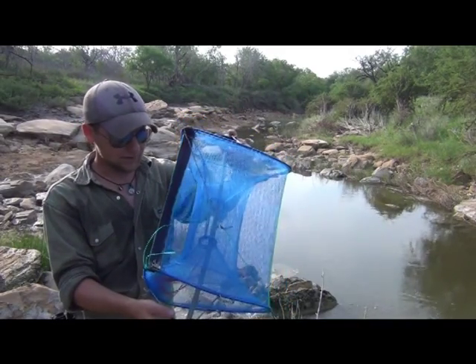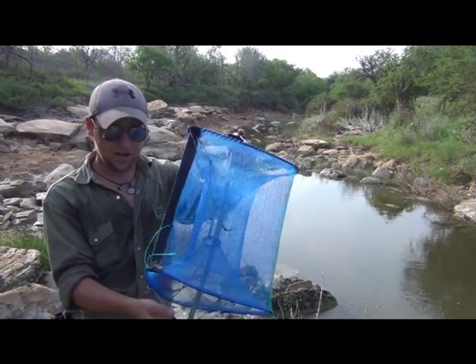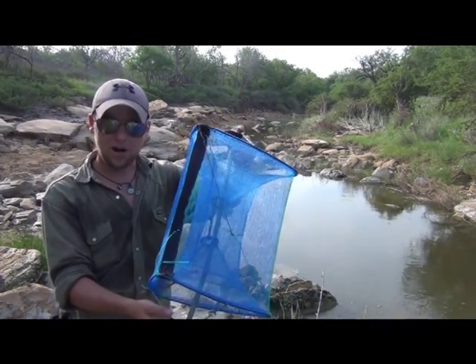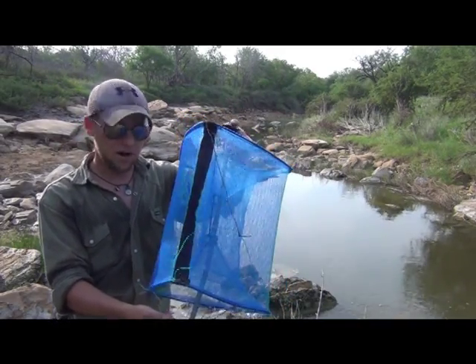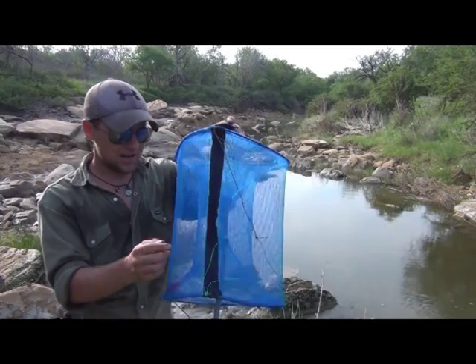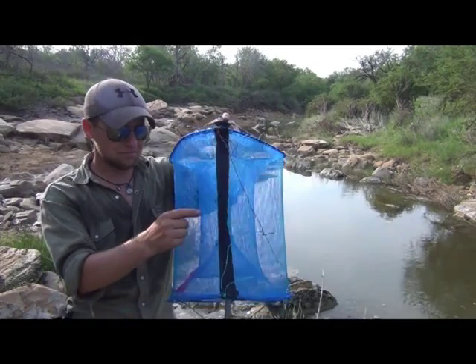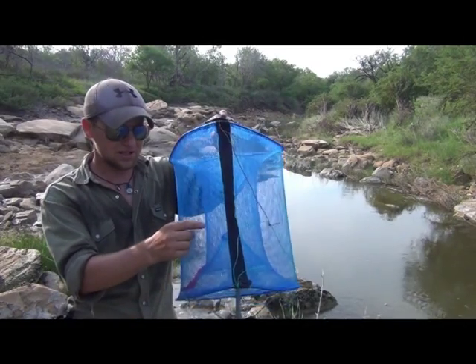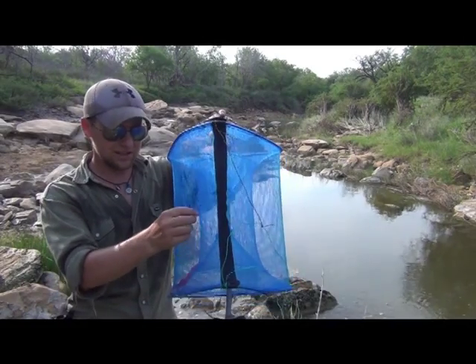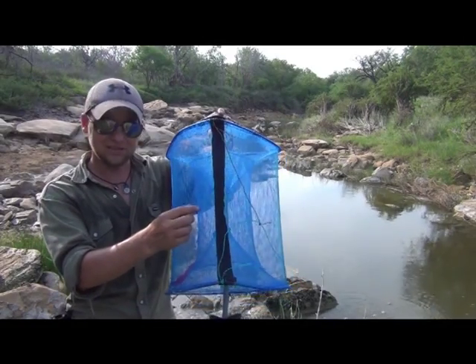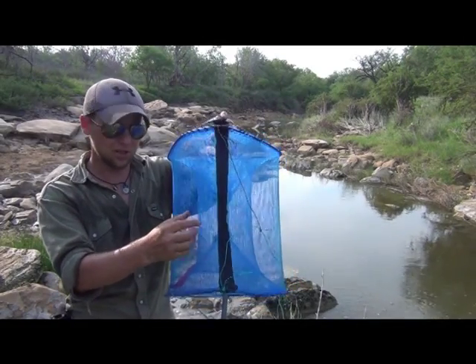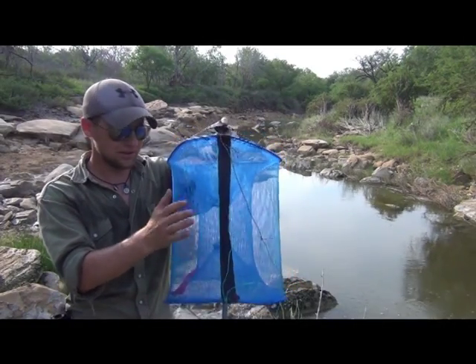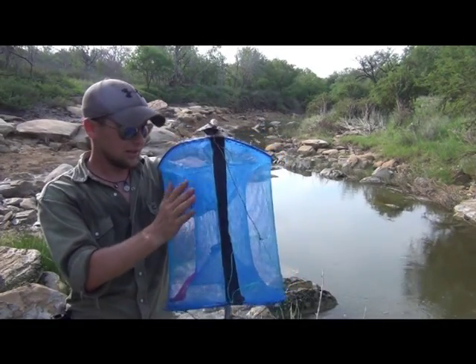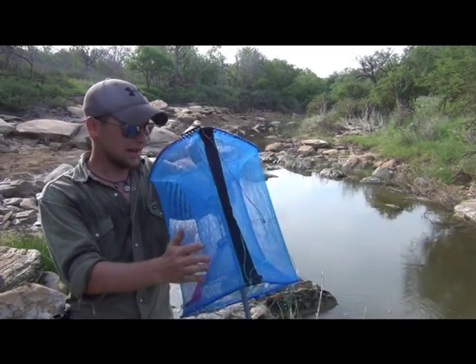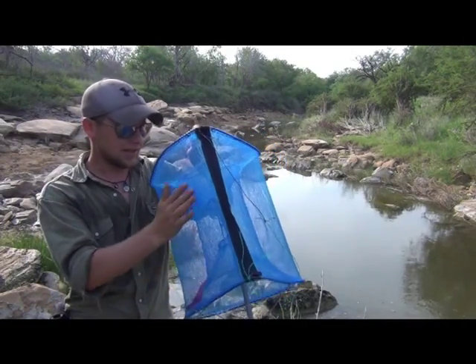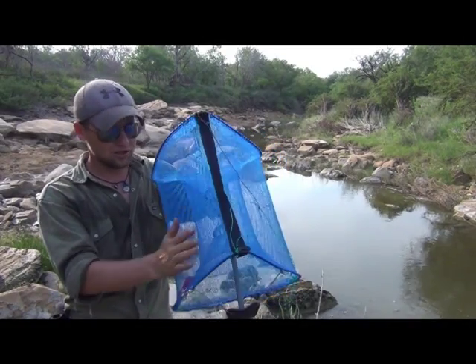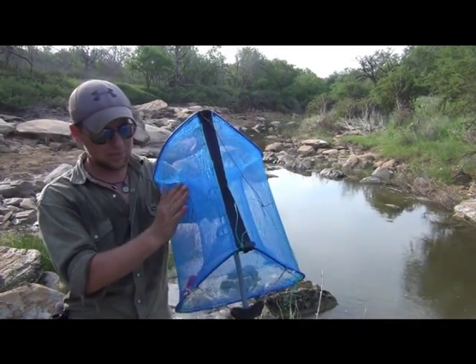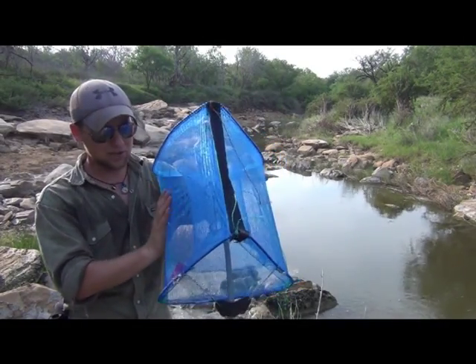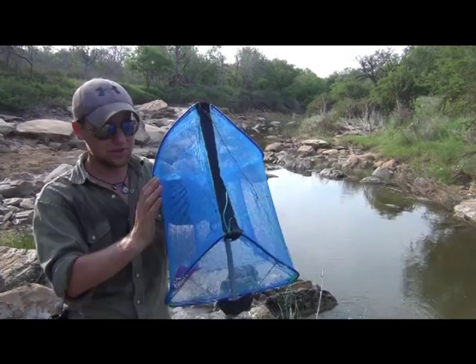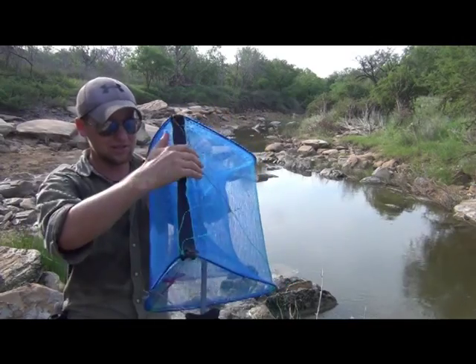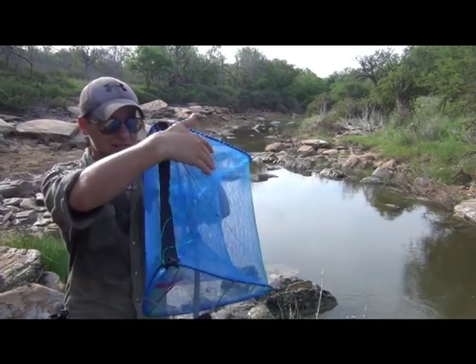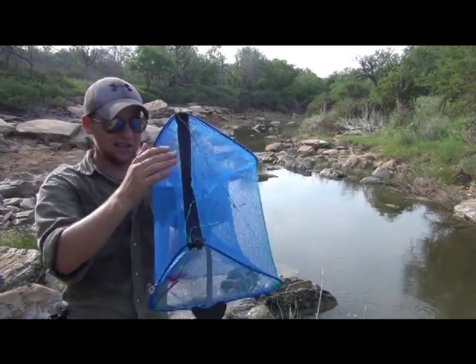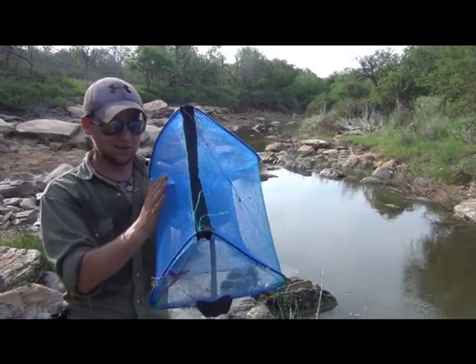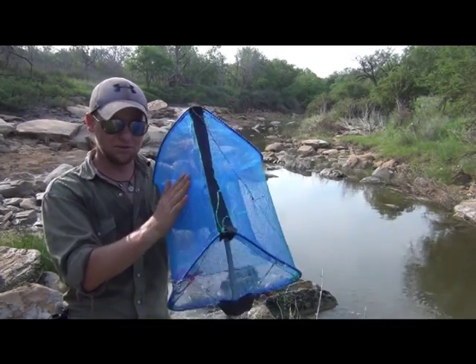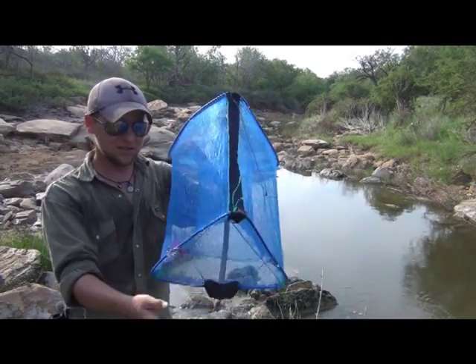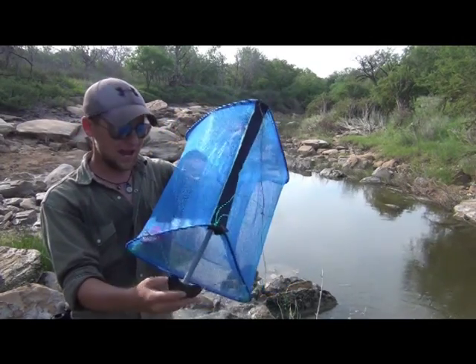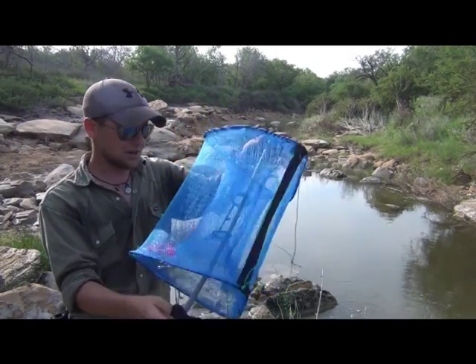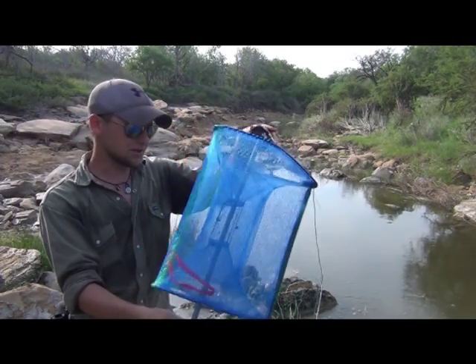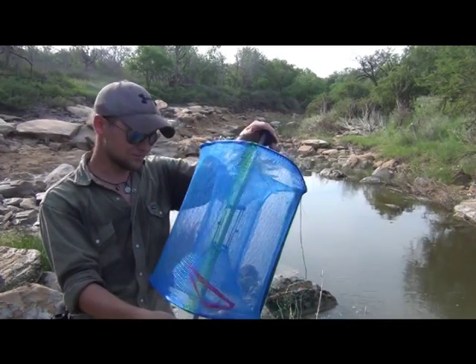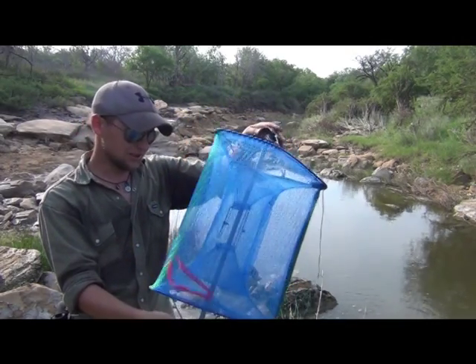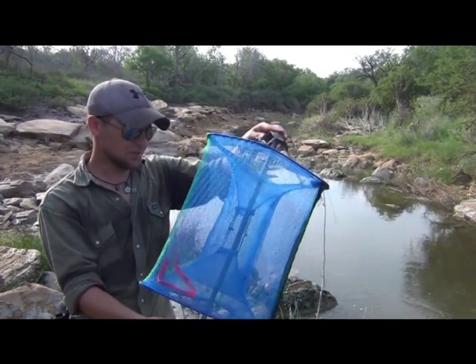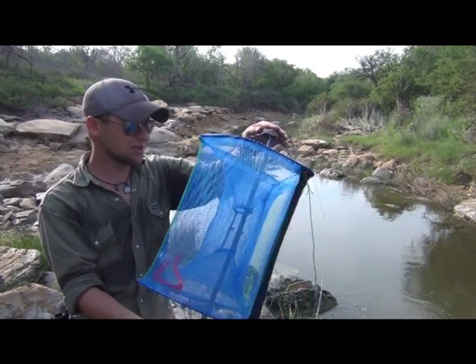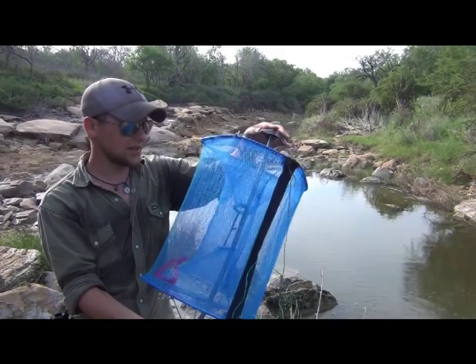Later on I'll probably modify it — put a stick in there, leave it open — and that should allow me to catch more things by allowing them to get into this outer chamber. So a little bit of a concern there.